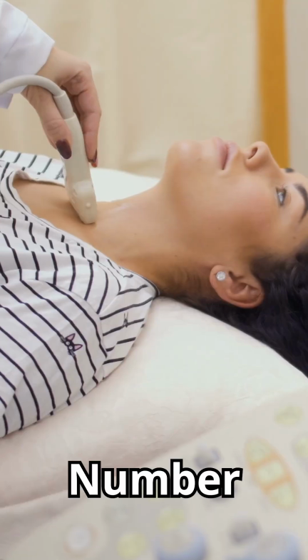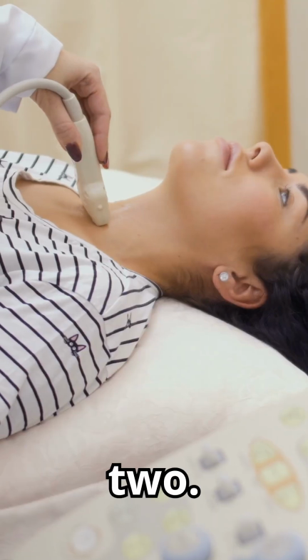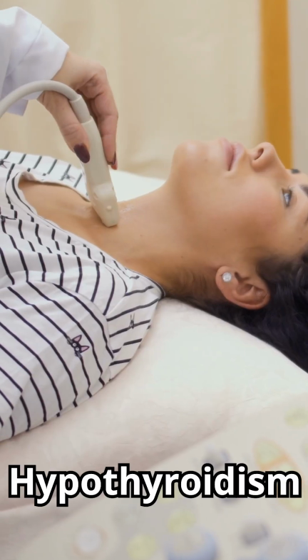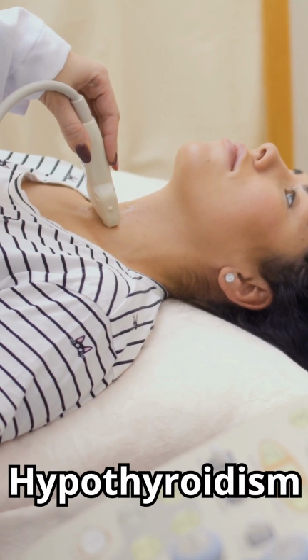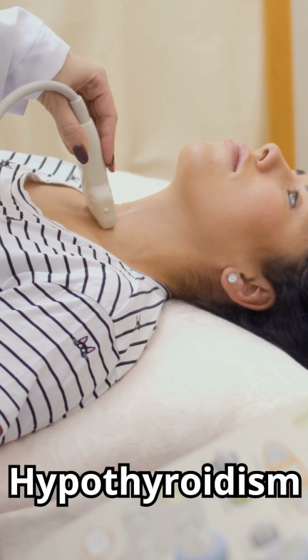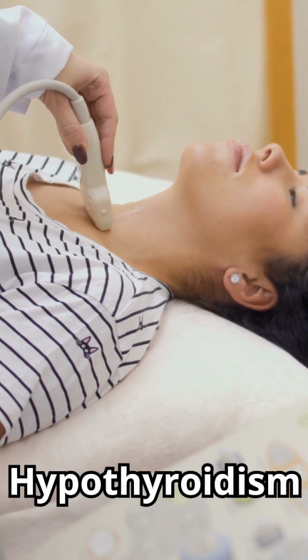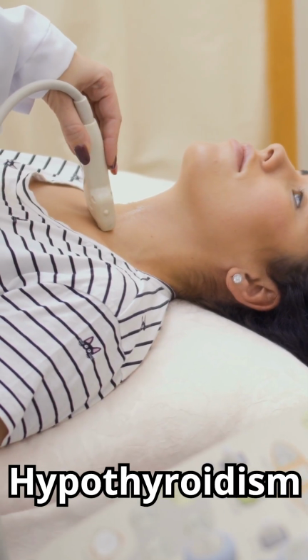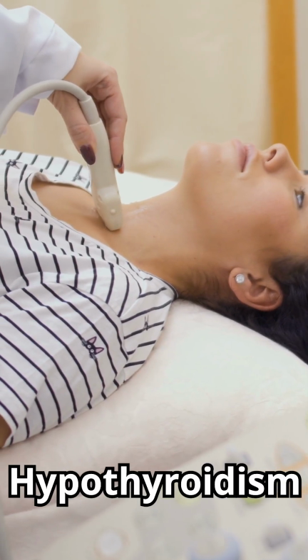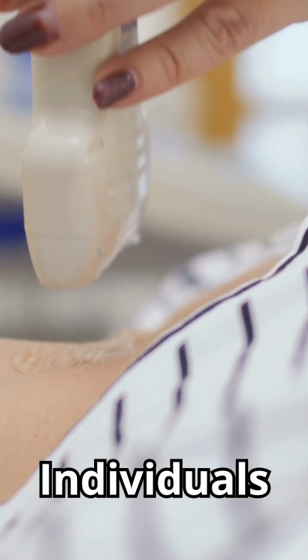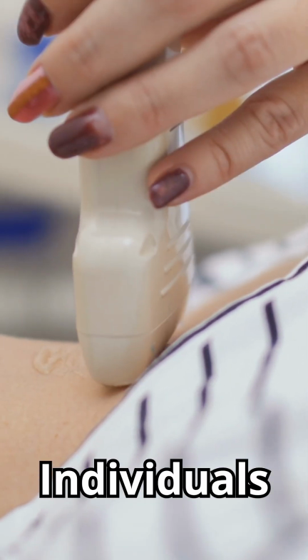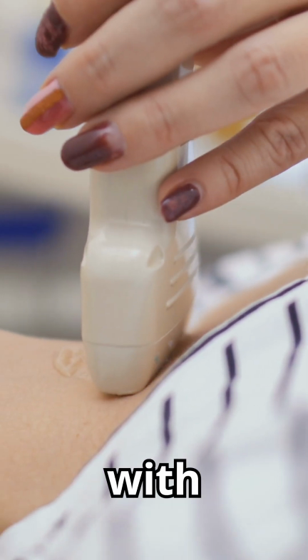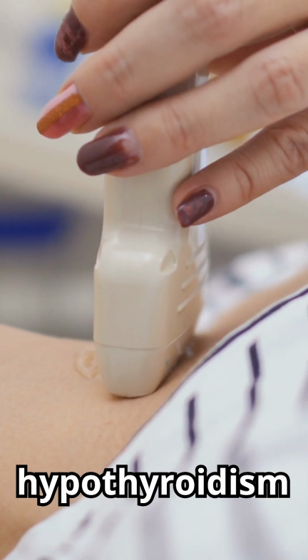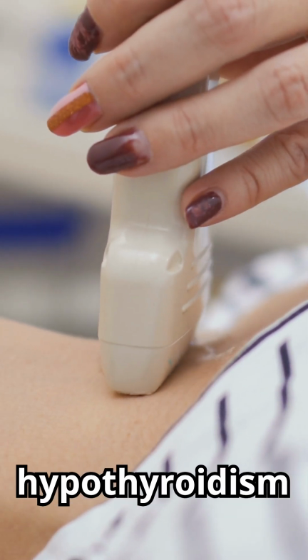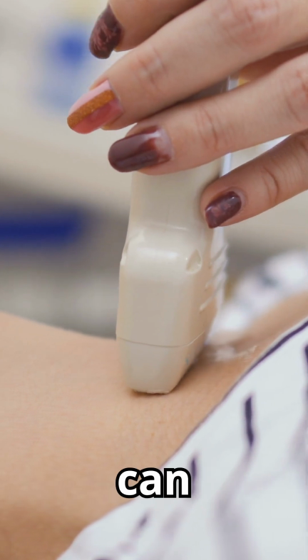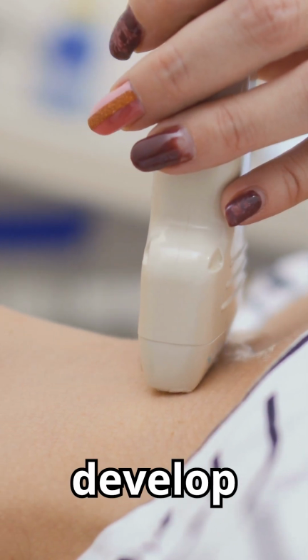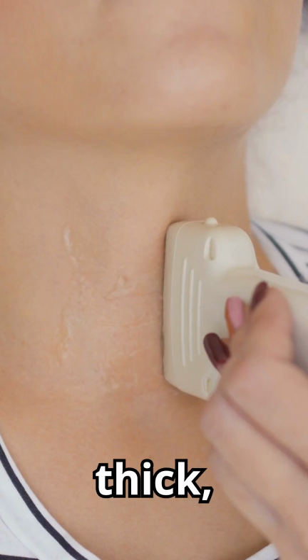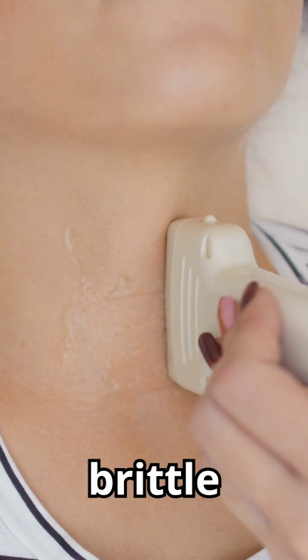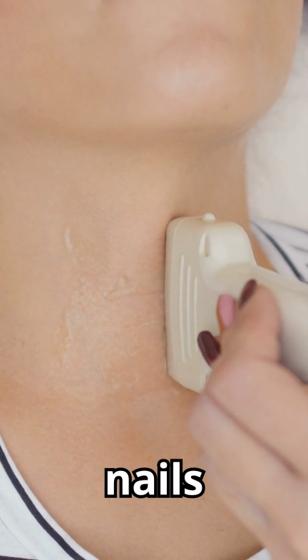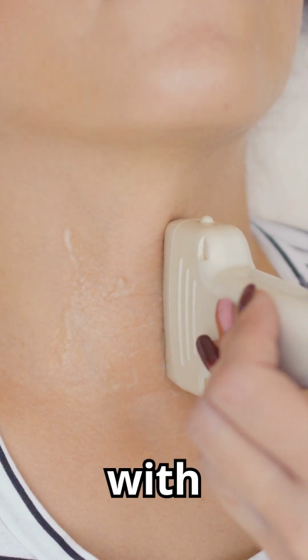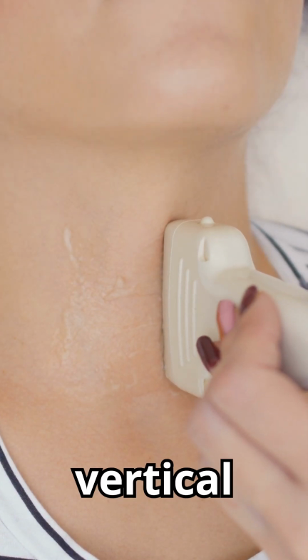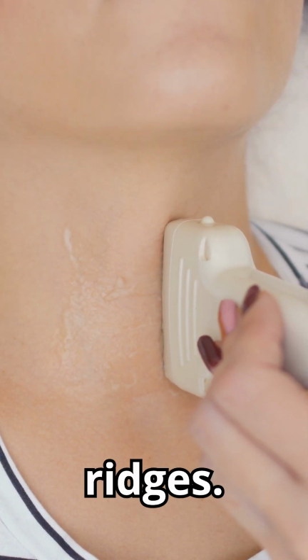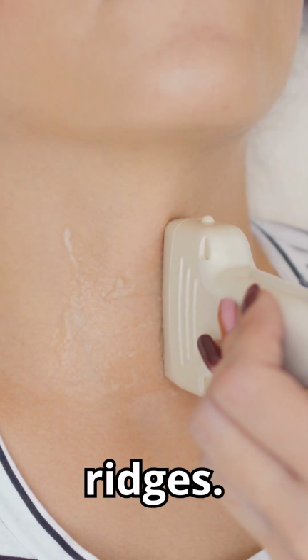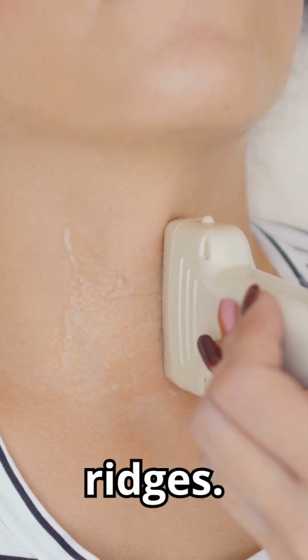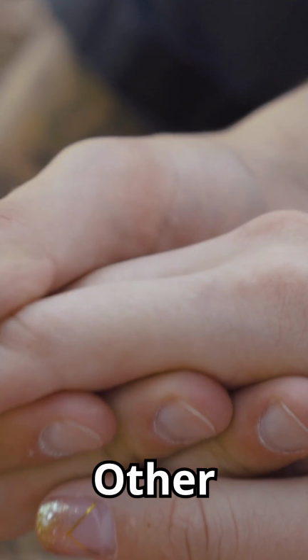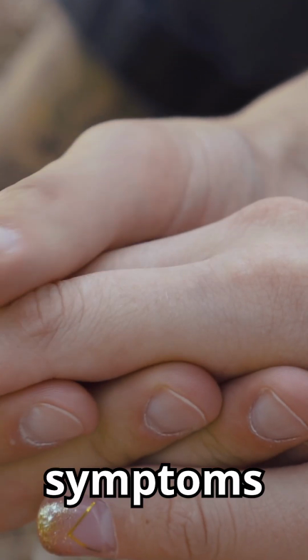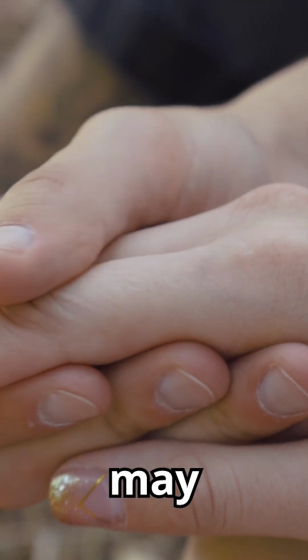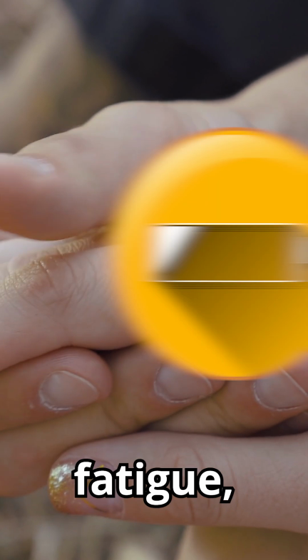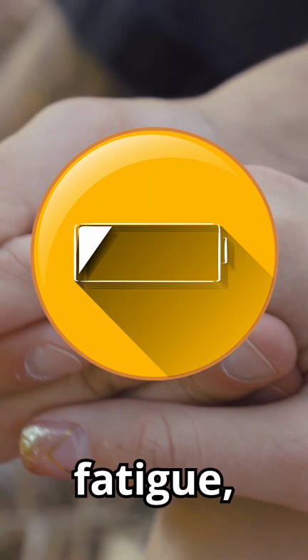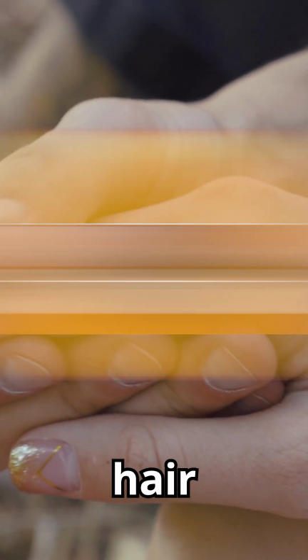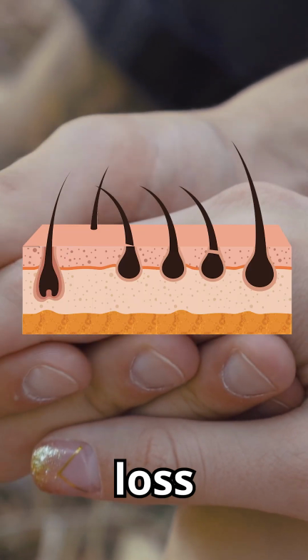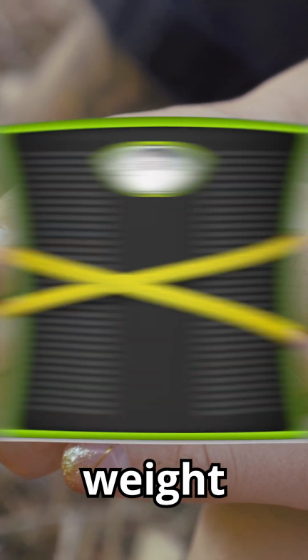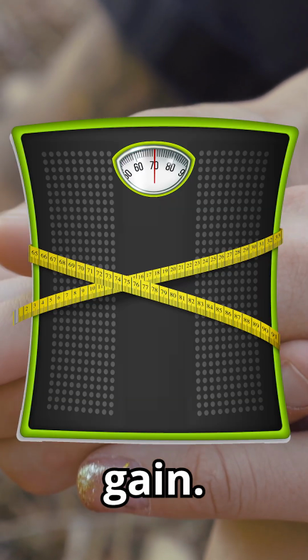Number 2: Hypothyroidism. Individuals with hypothyroidism can develop thick, brittle nails with vertical ridges. Other symptoms may include fatigue, hair loss, and weight gain.